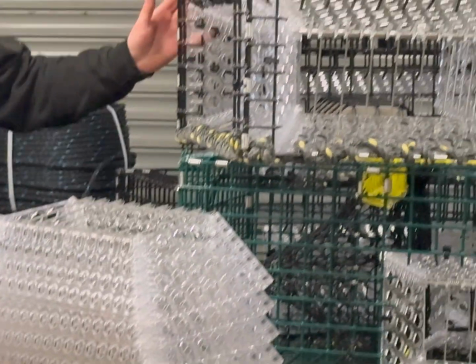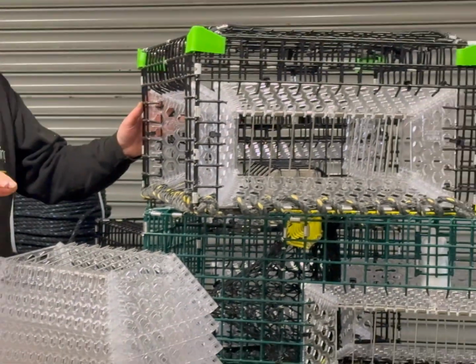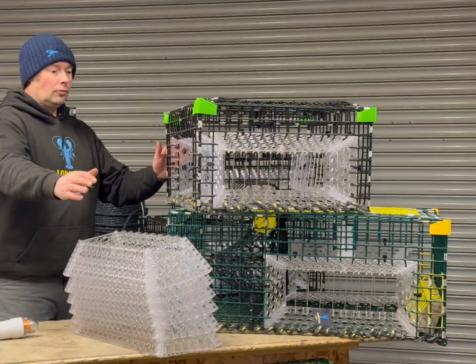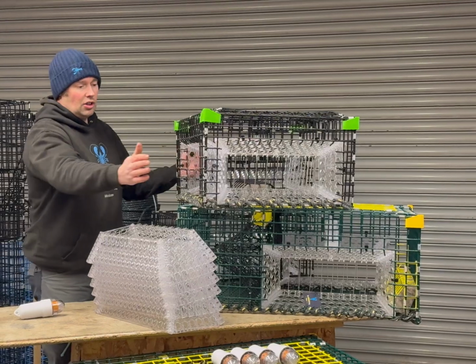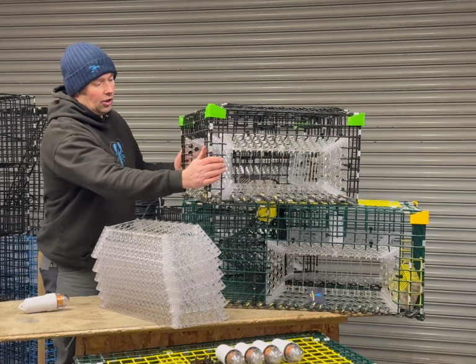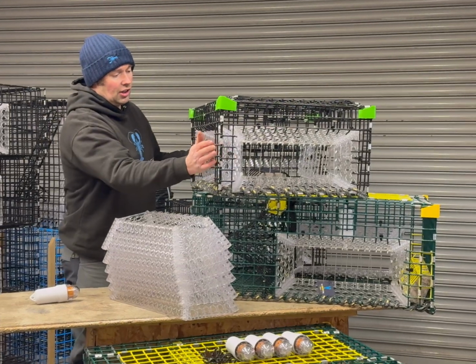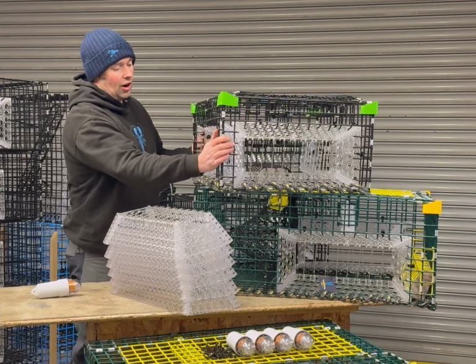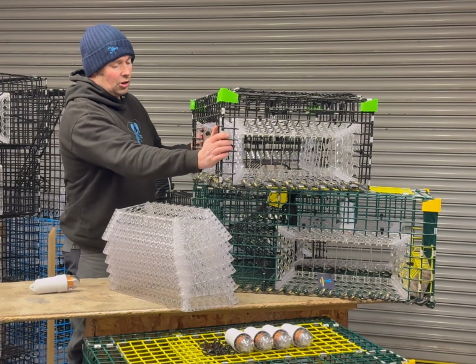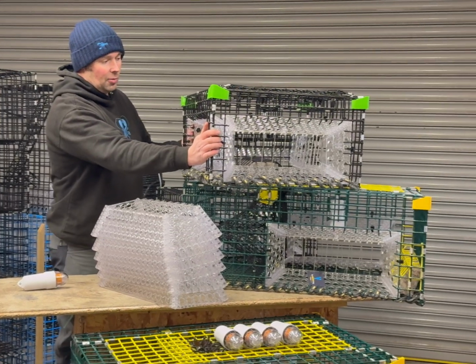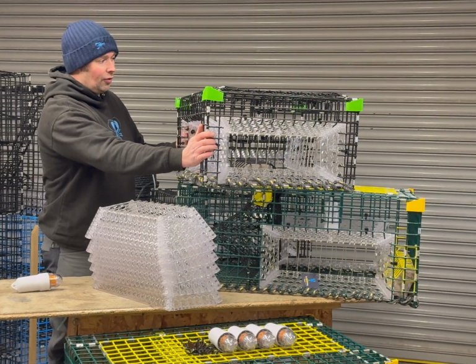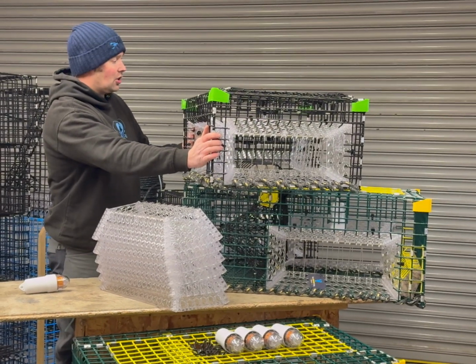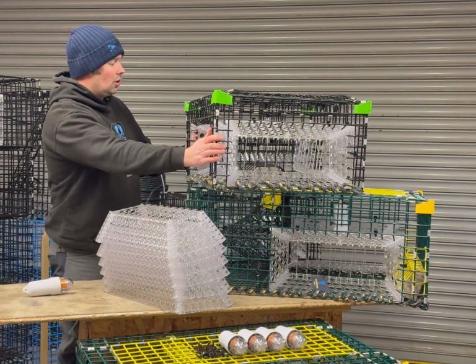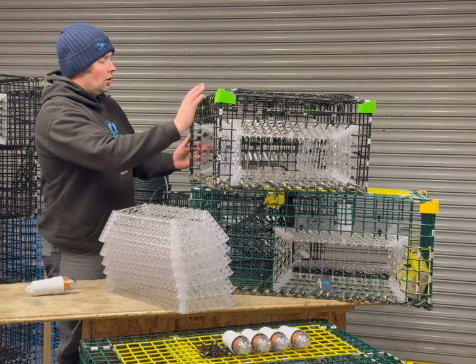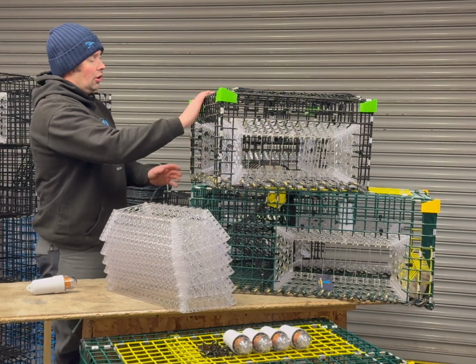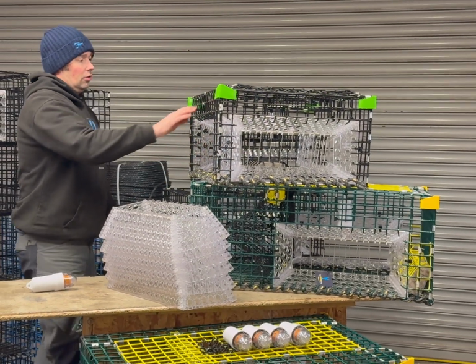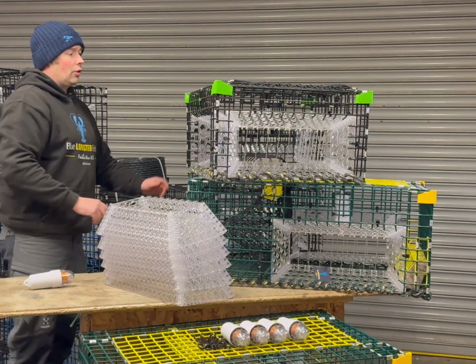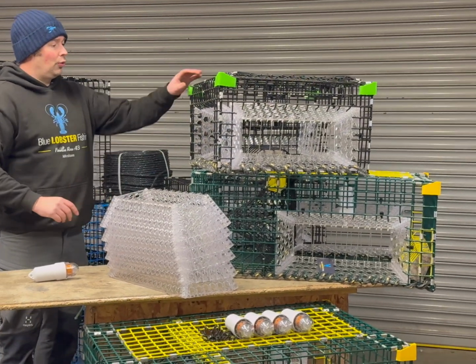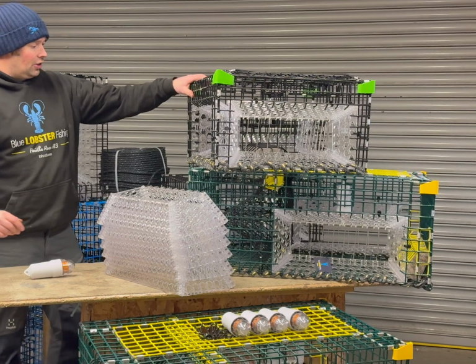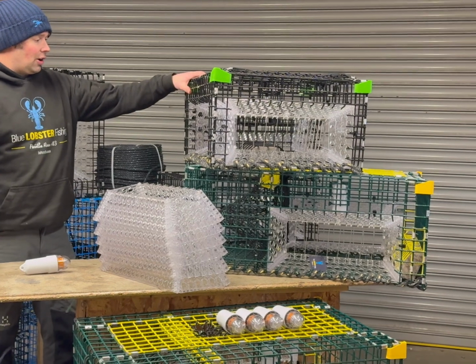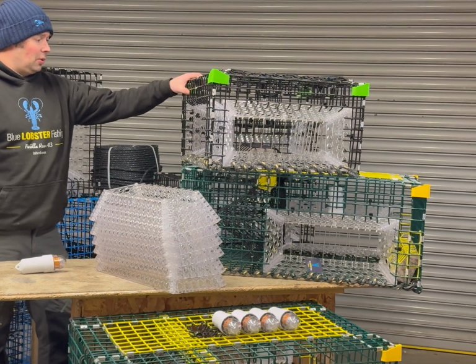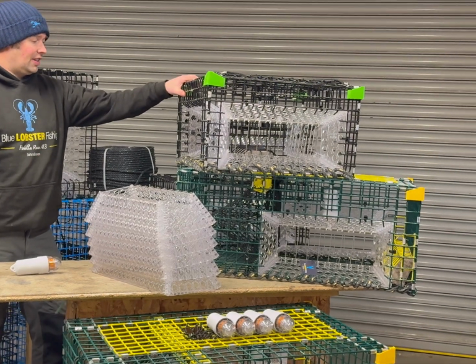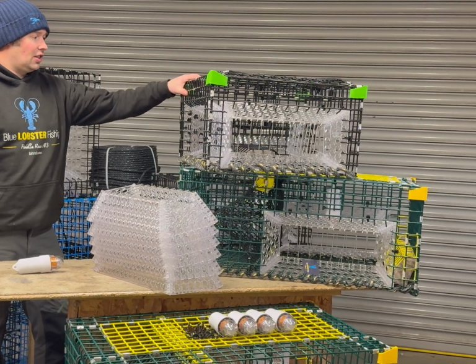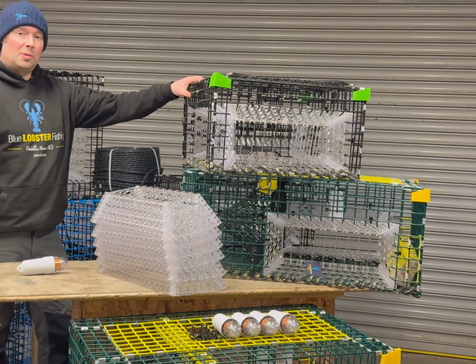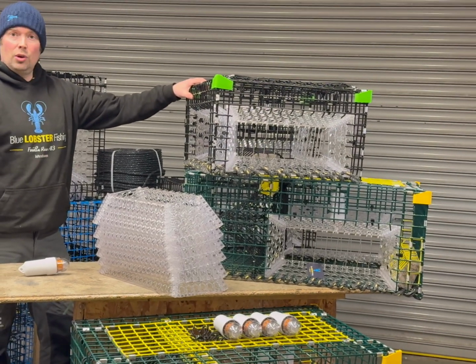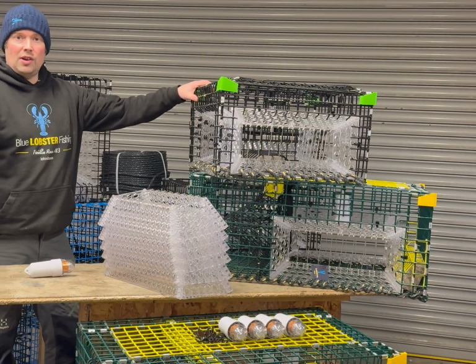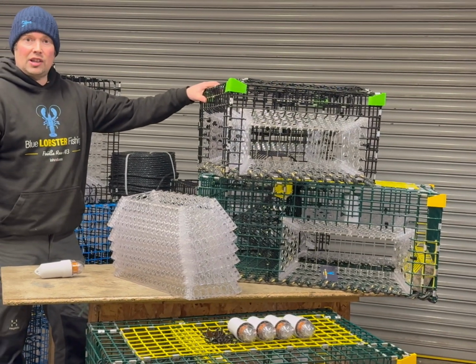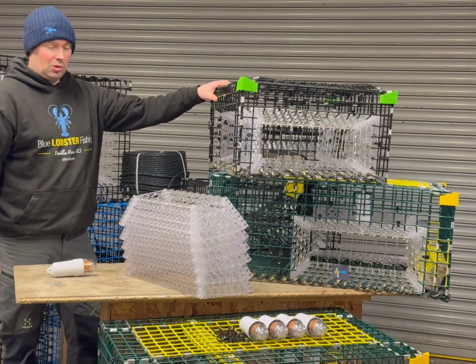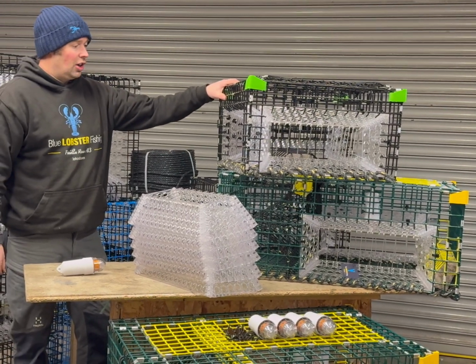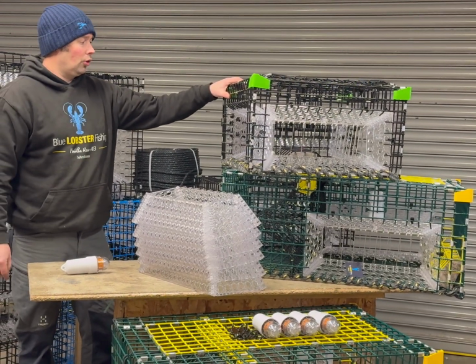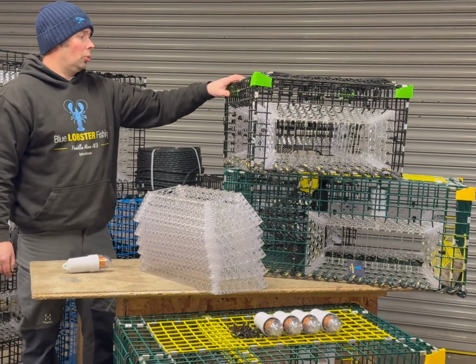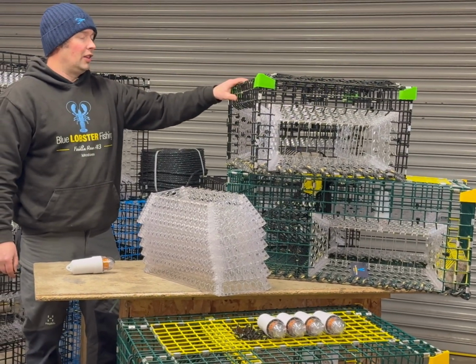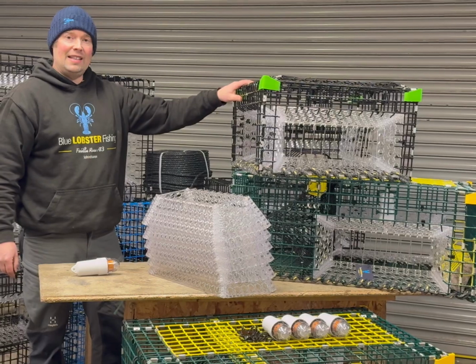Here are some of the traps that we've been making. This trap here has proved to be one of our best — the record so far with this trap that we've tested has been 270 scallops in one haul with a fleet of 18.